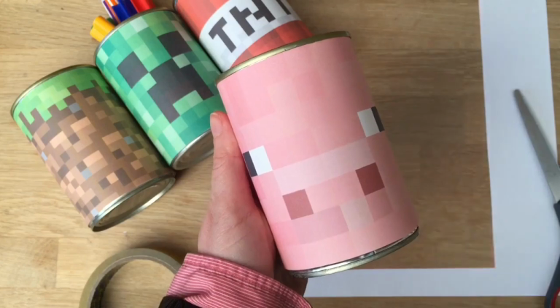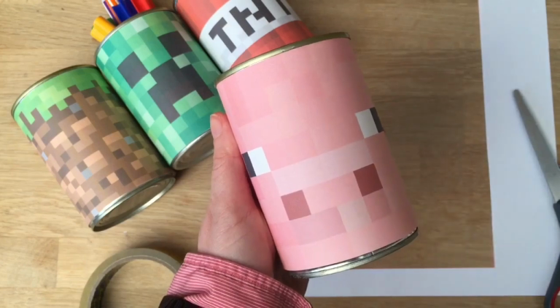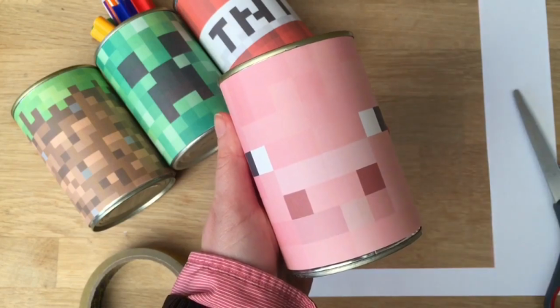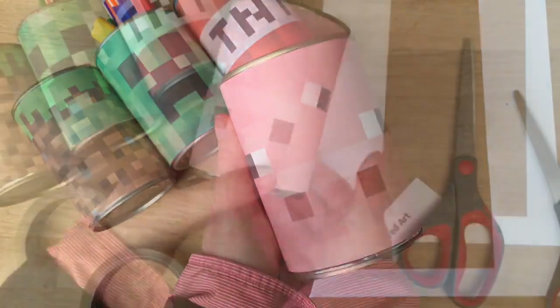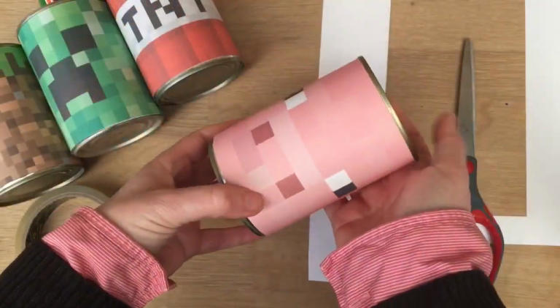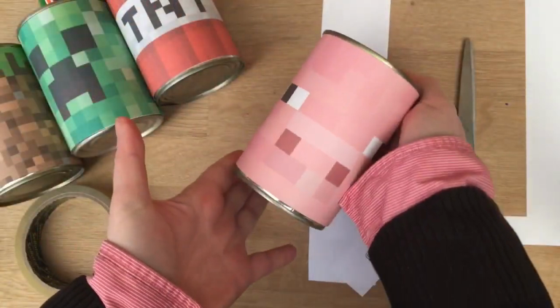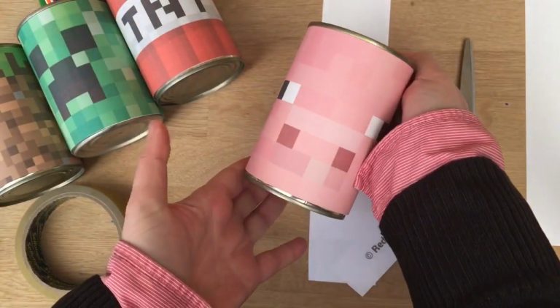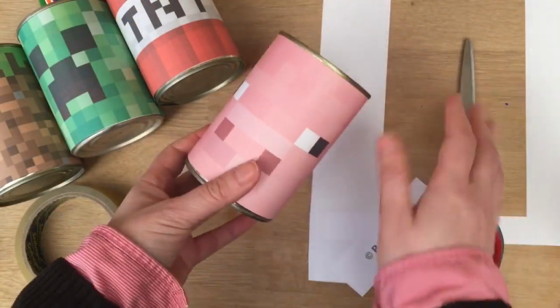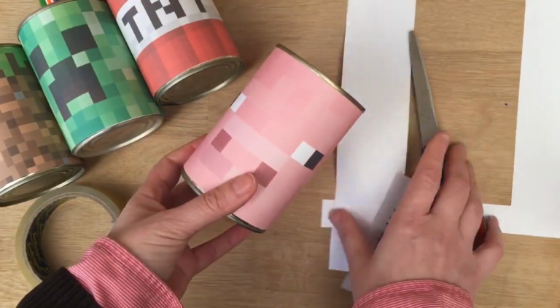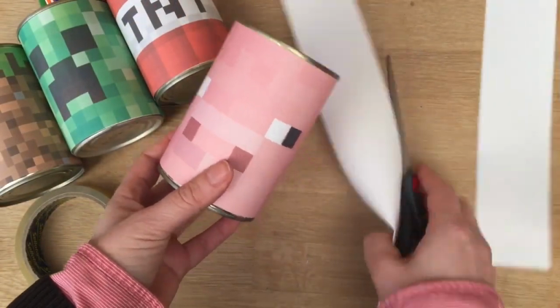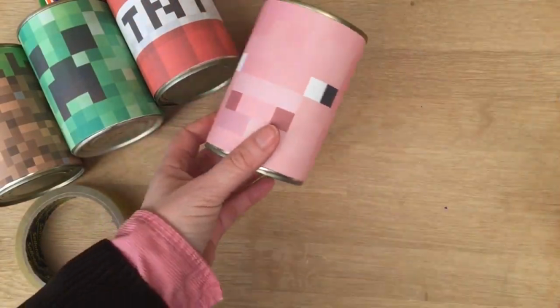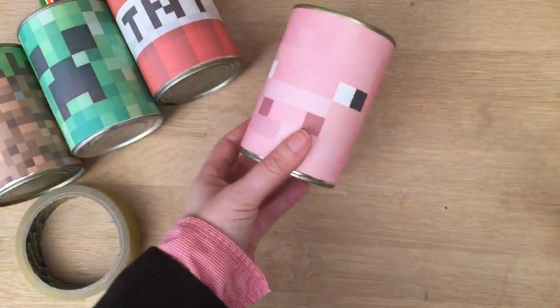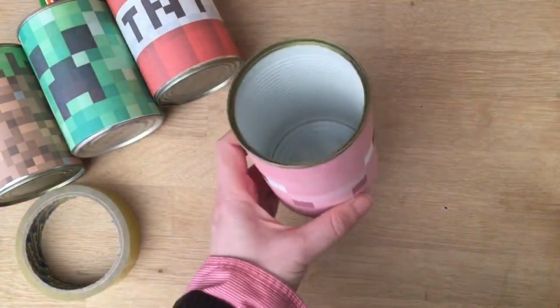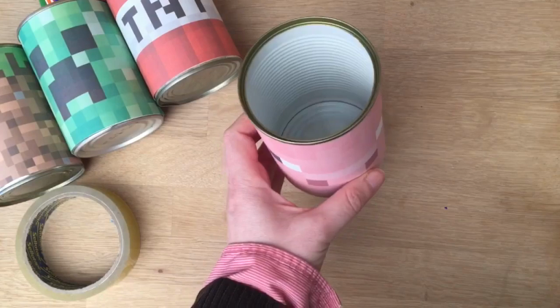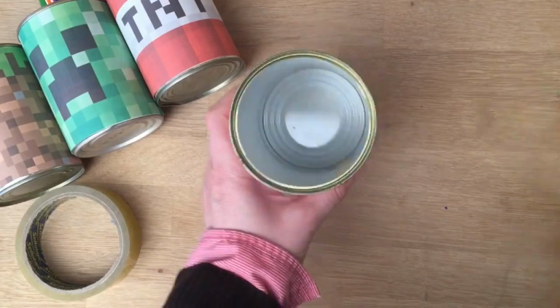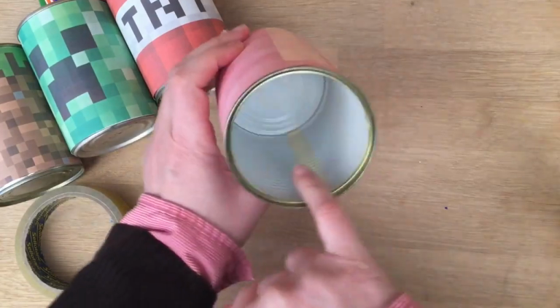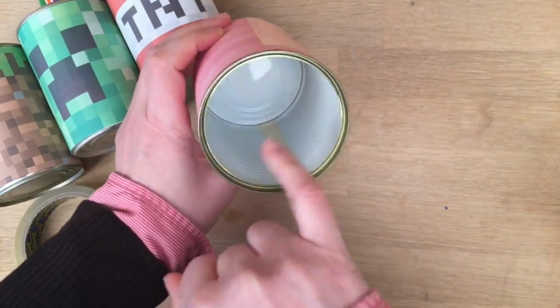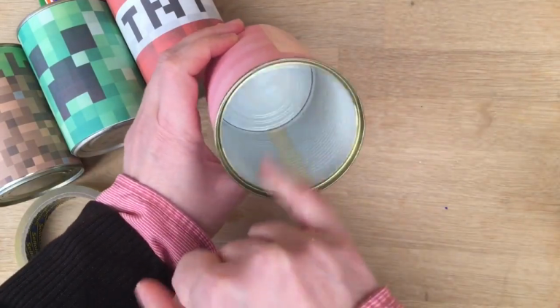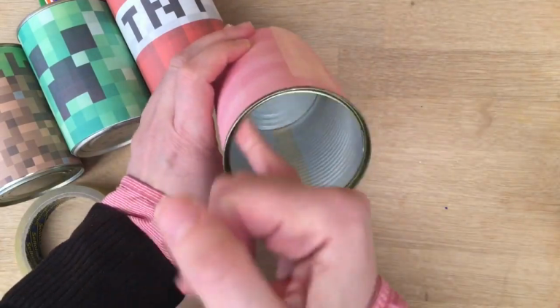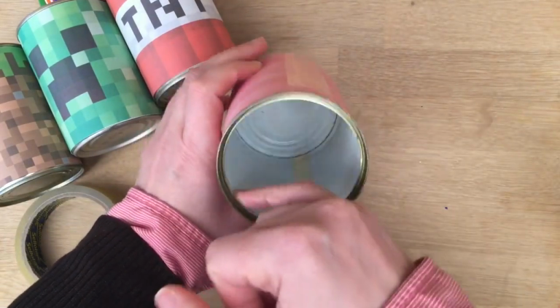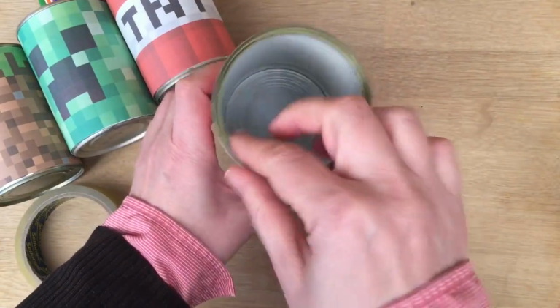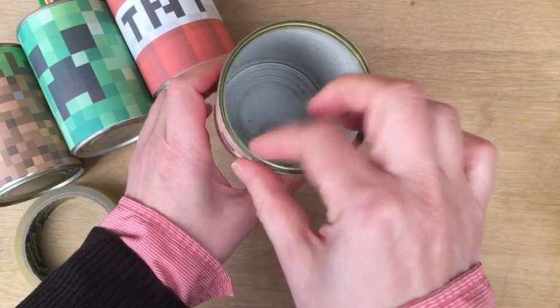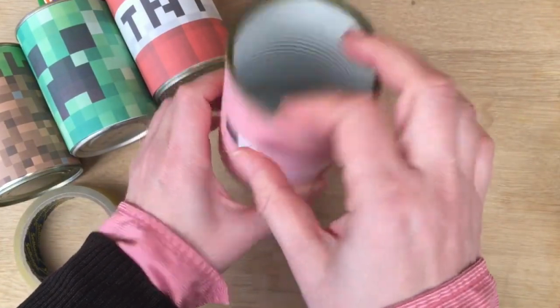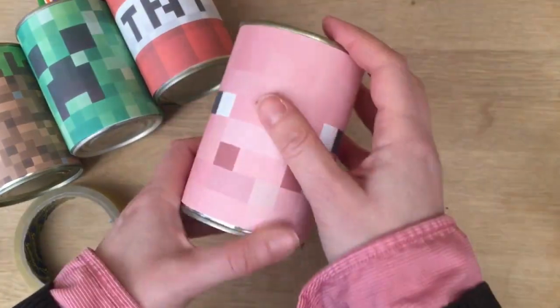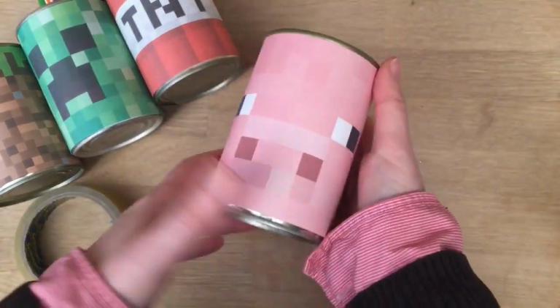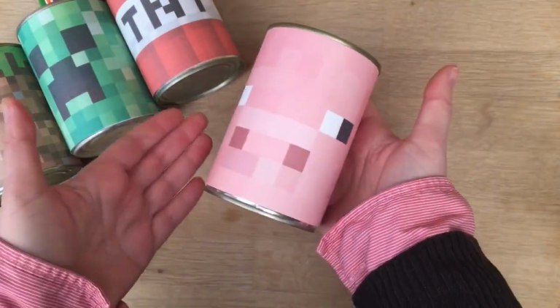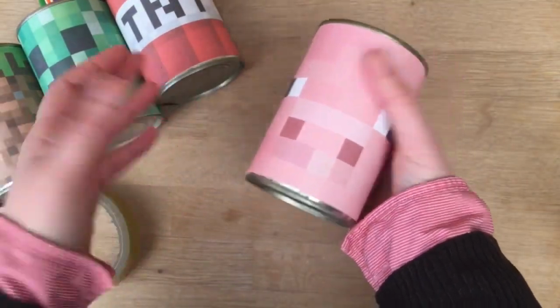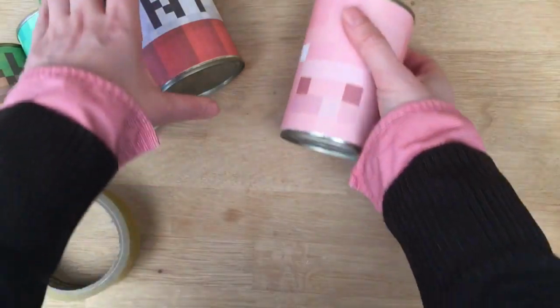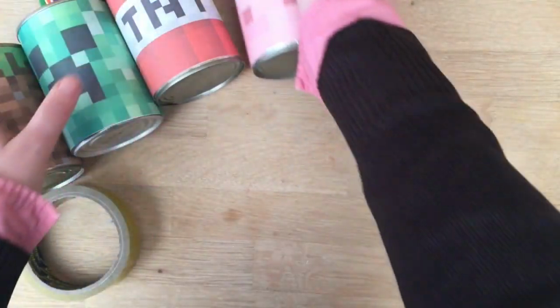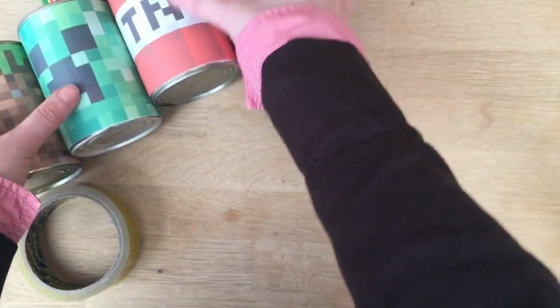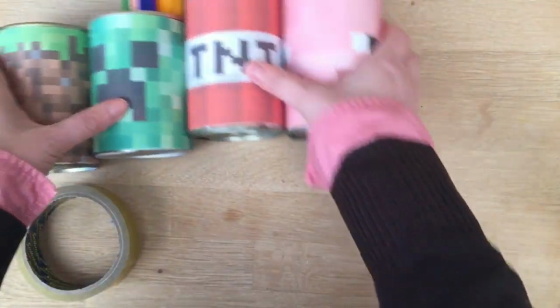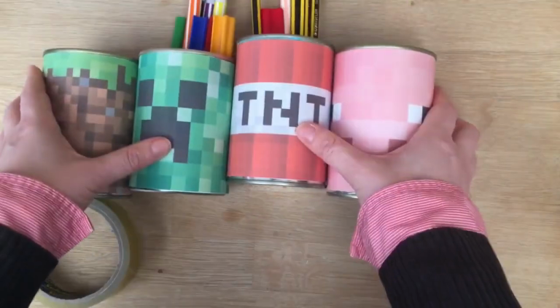And job done! You have your very own Piggy pencil pot. Now remember, some cans have got sharp edges — this one's actually quite smooth. So if you are using it, just be careful that you don't scratch your hand or something.